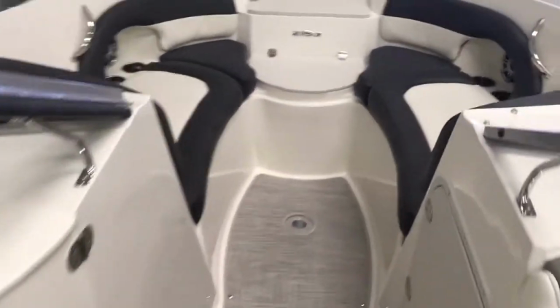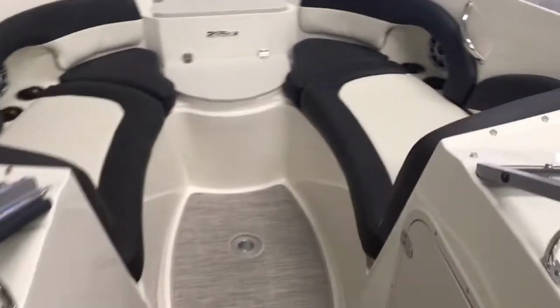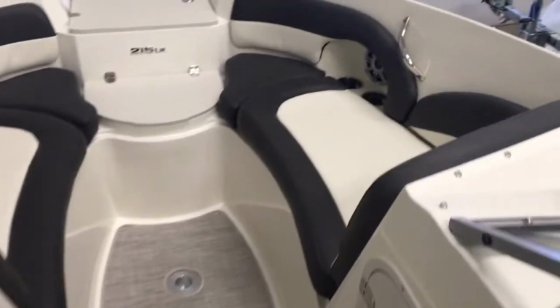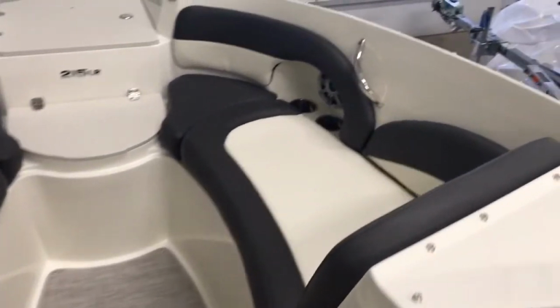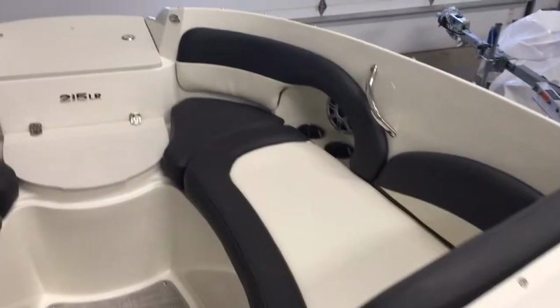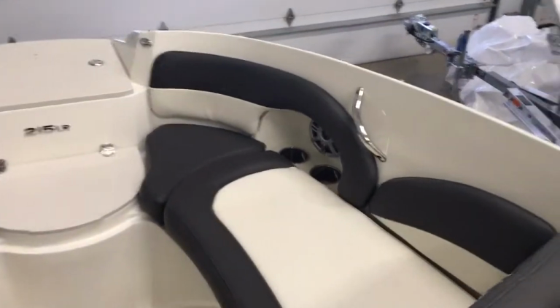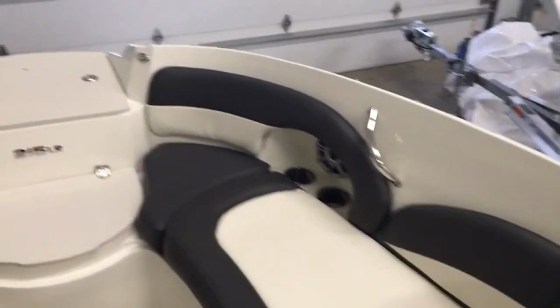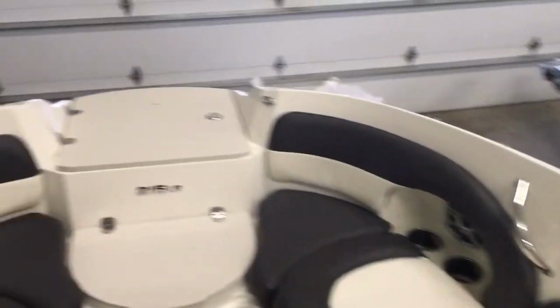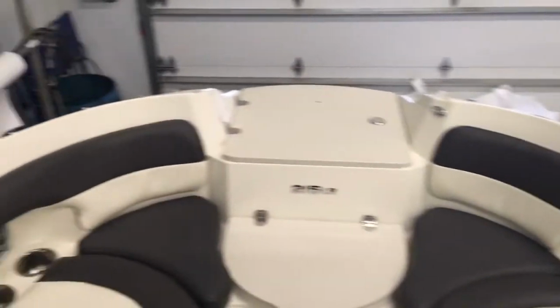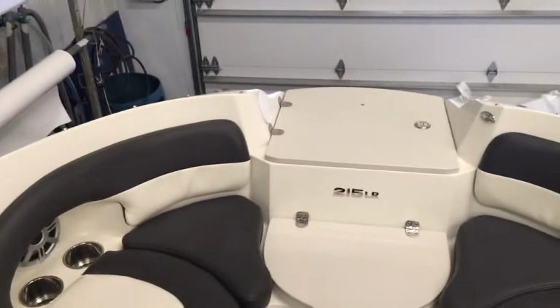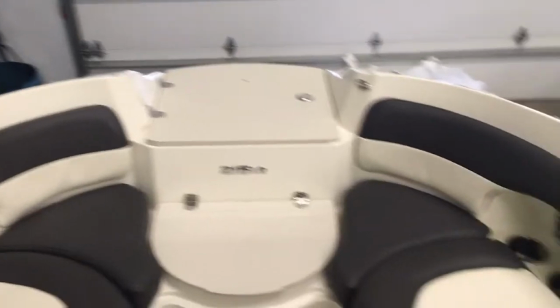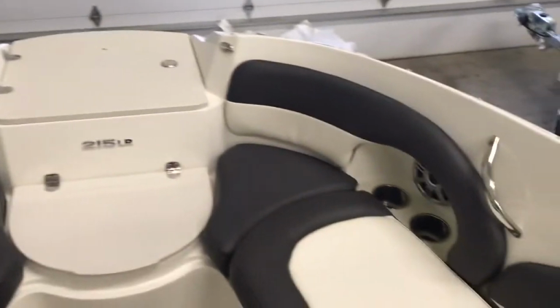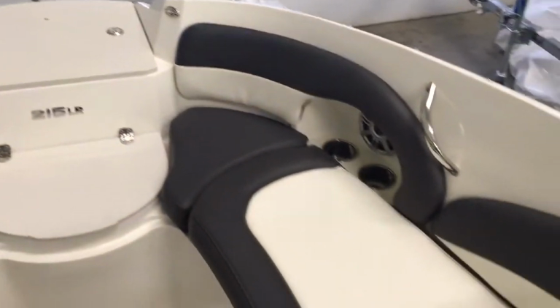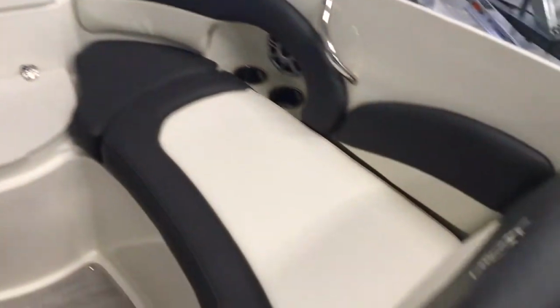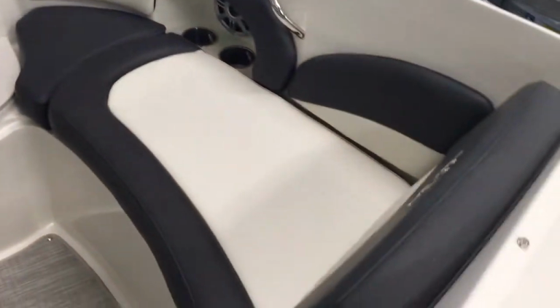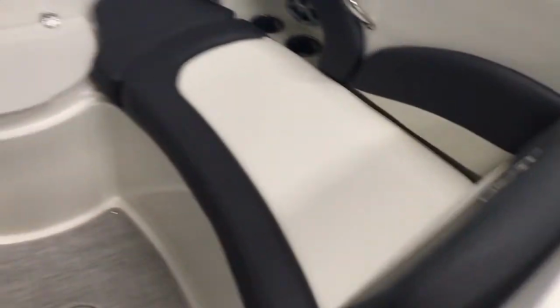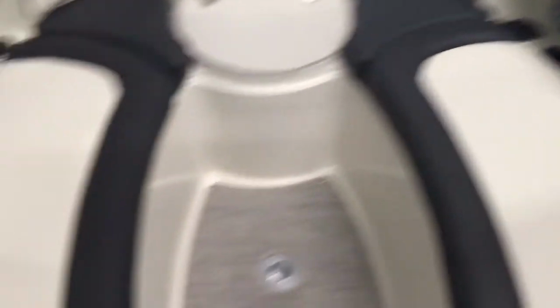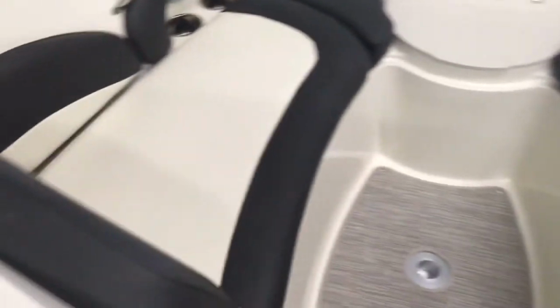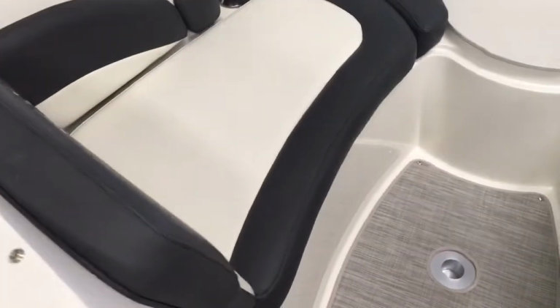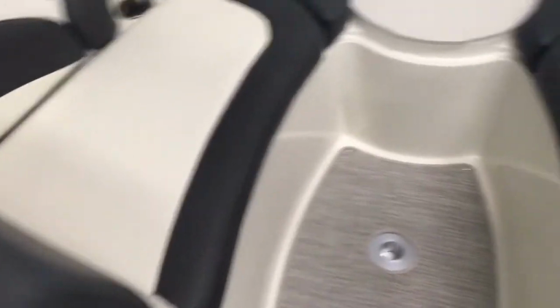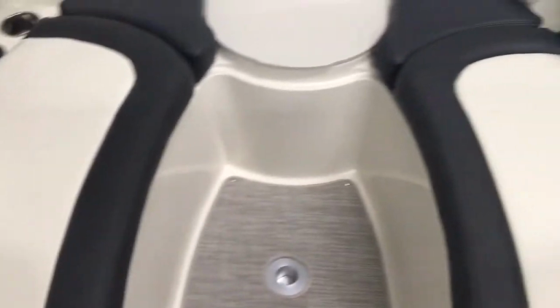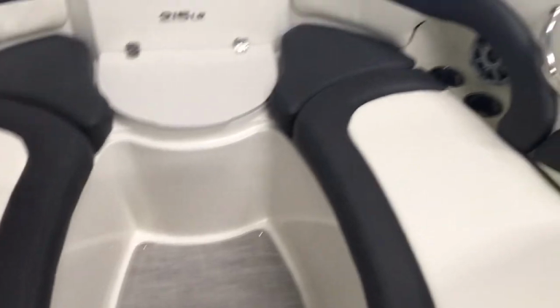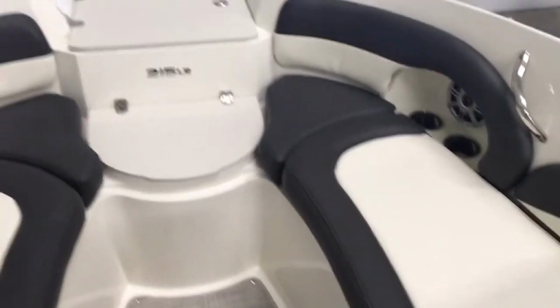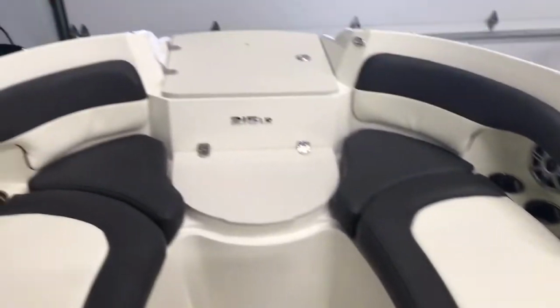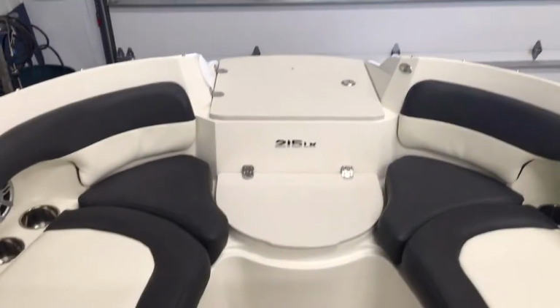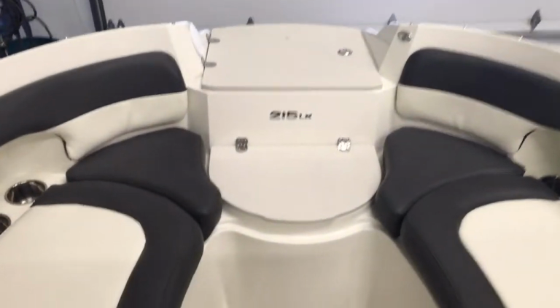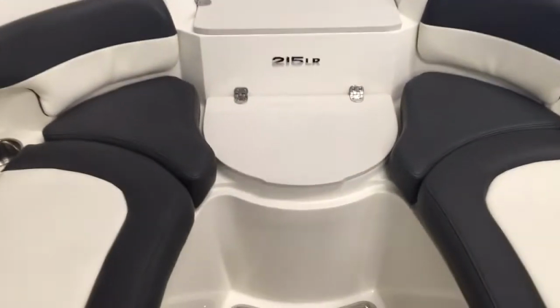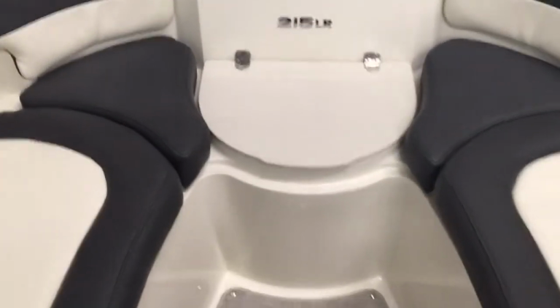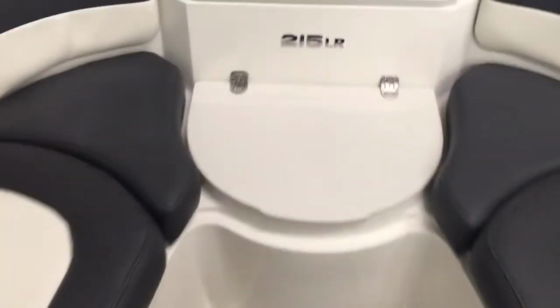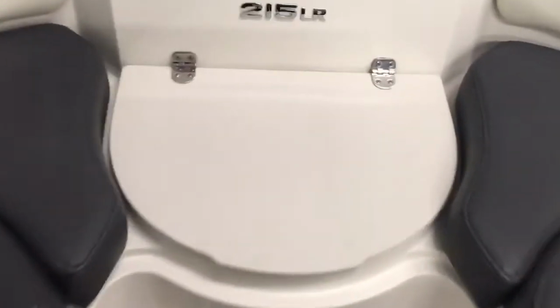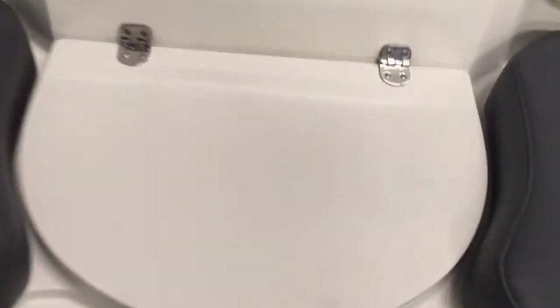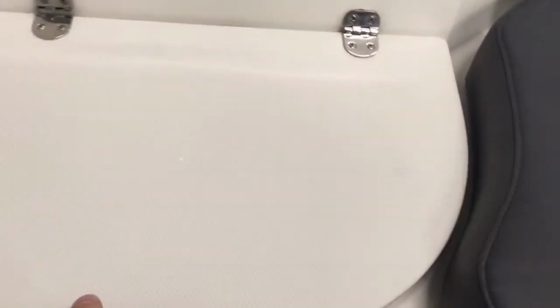Up front is a nice big spacious bow that's quite wide, so you can actually stretch out — two or three people can sit side by side up here with plenty of room. There's also a little cooler up in the middle.